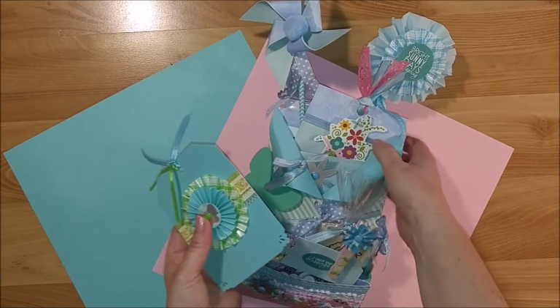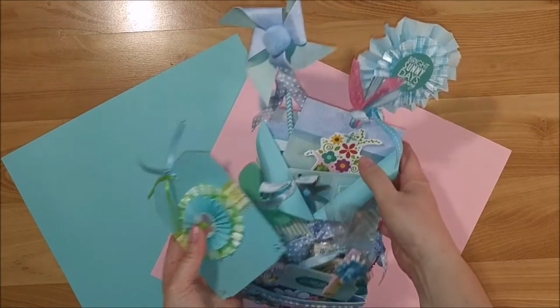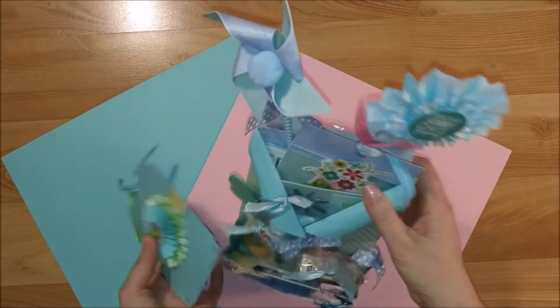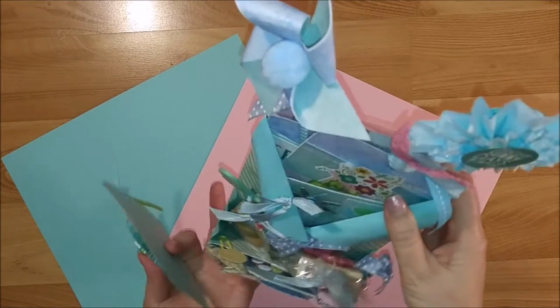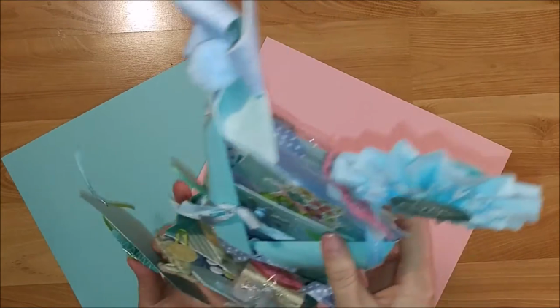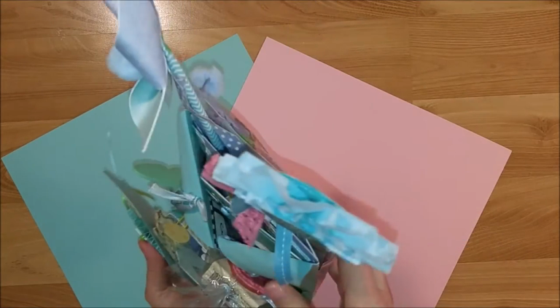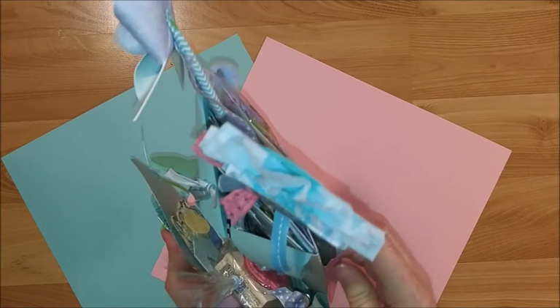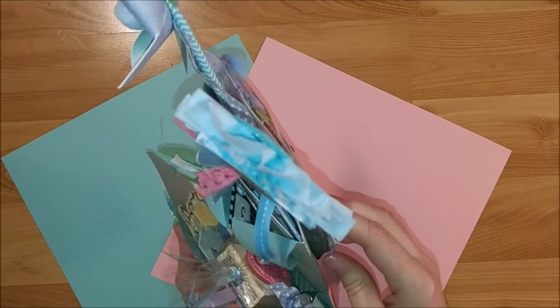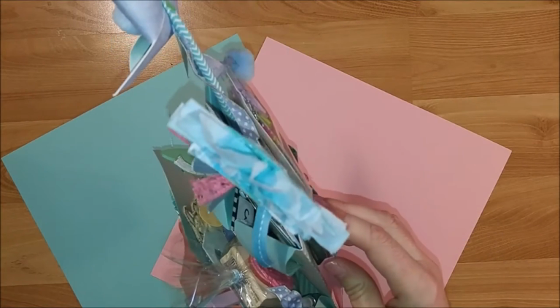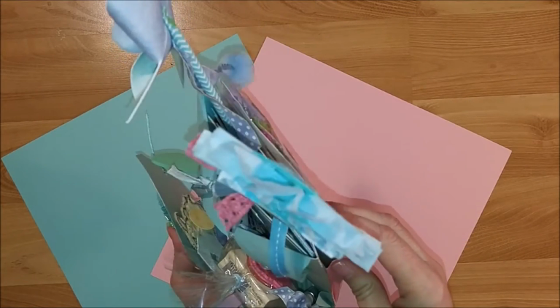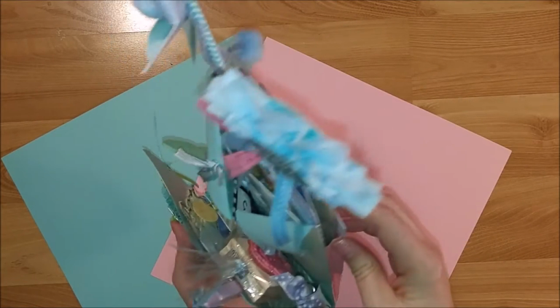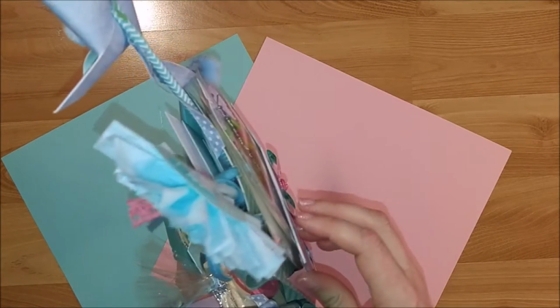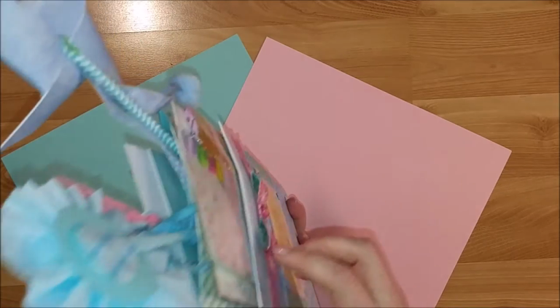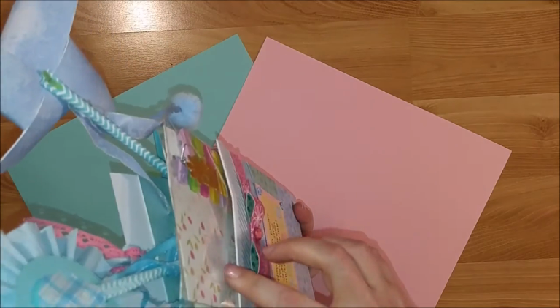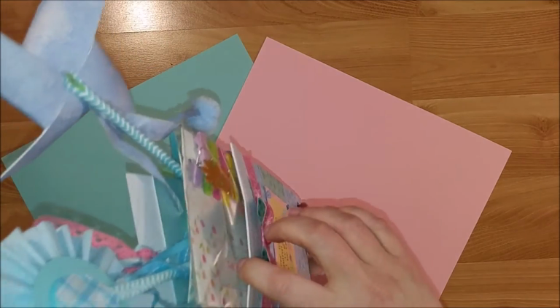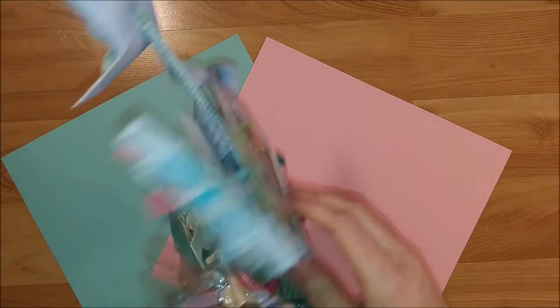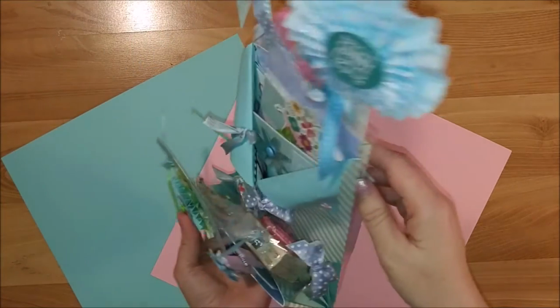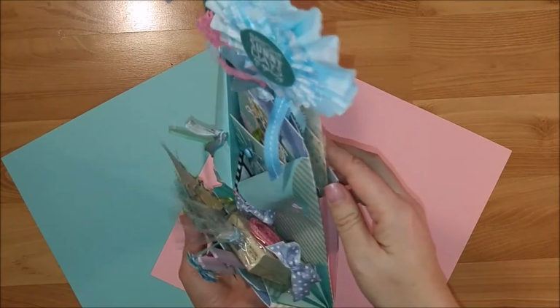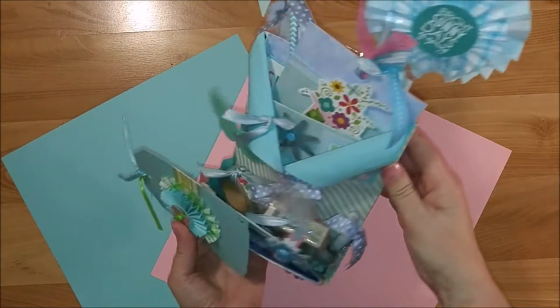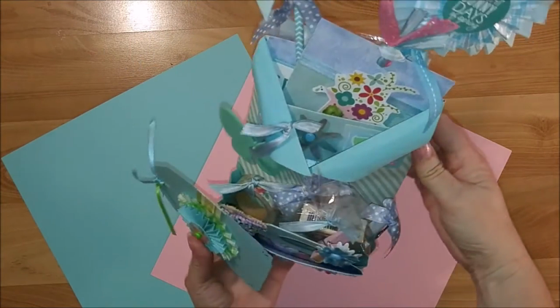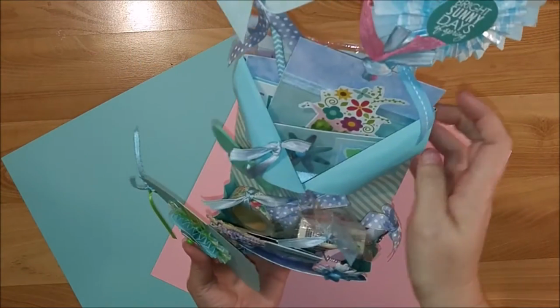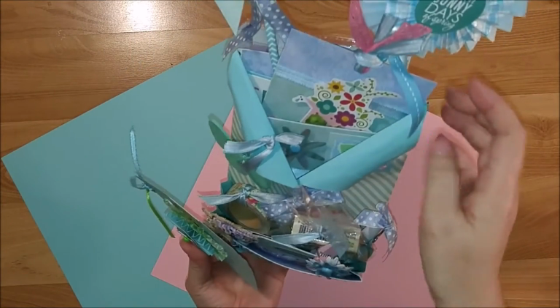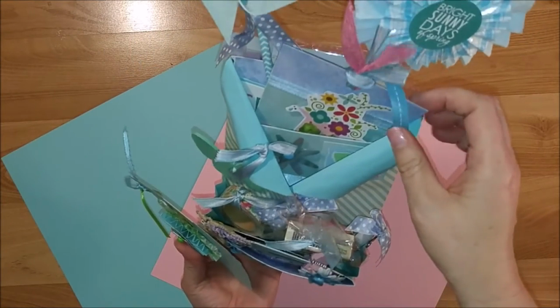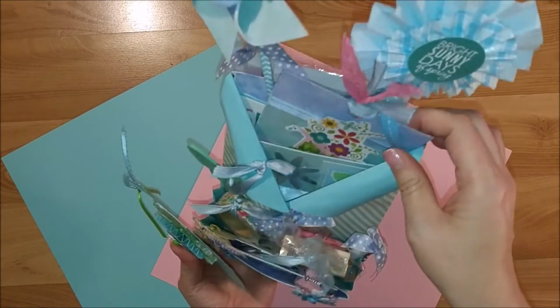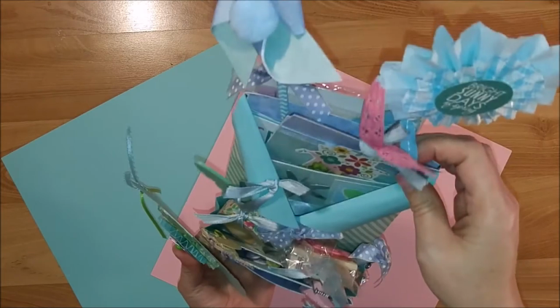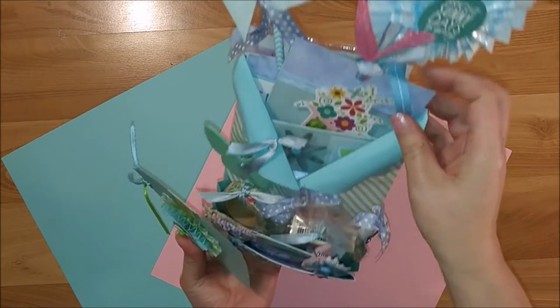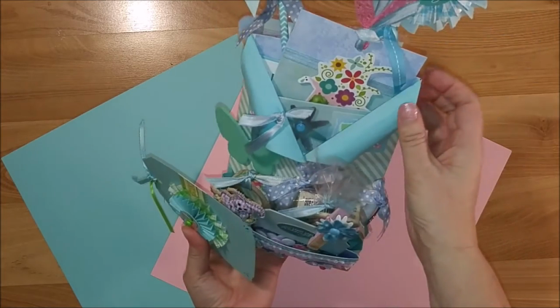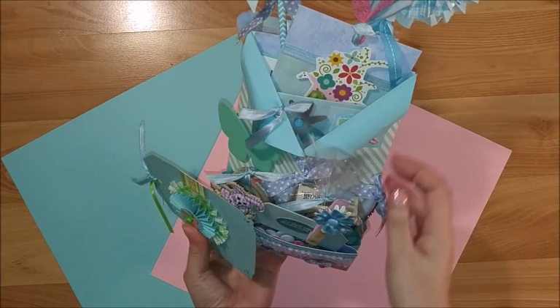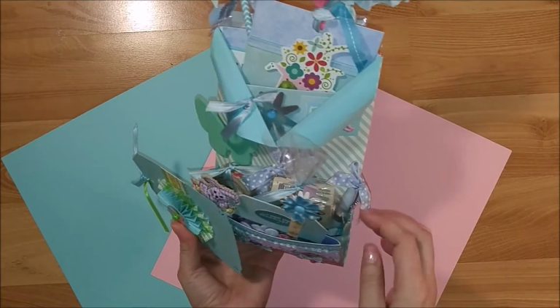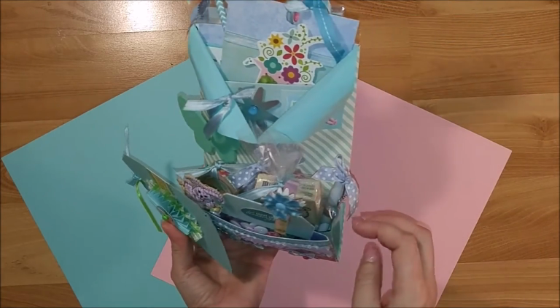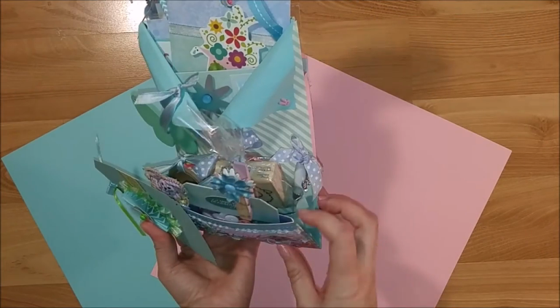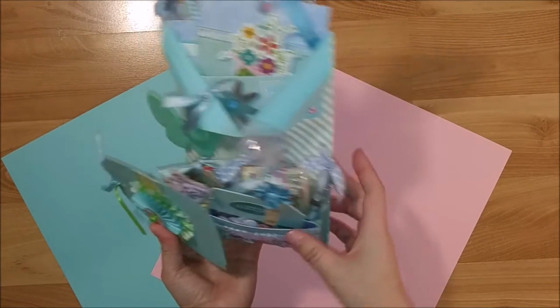There are four pockets in here — well, actually five. There's one on the back, two in the center, and then two in the front.